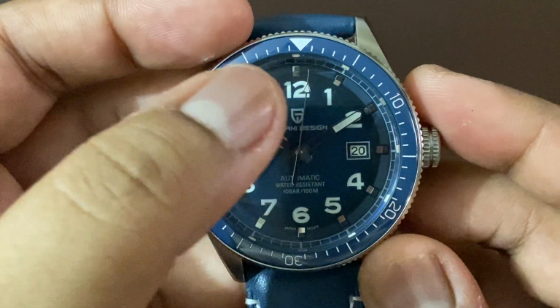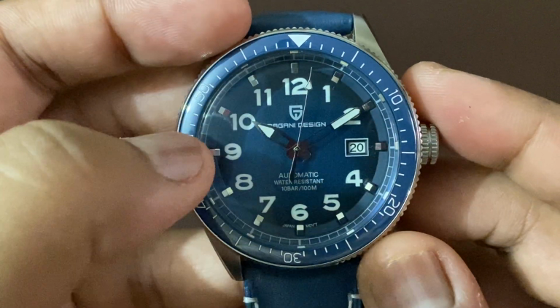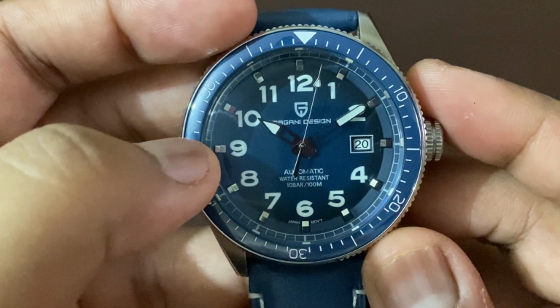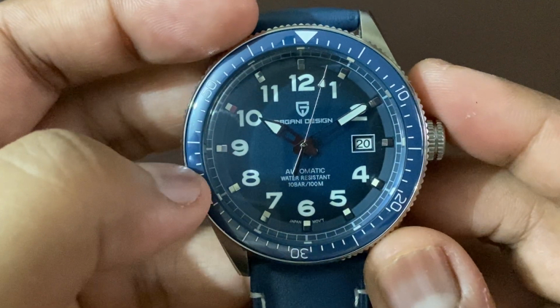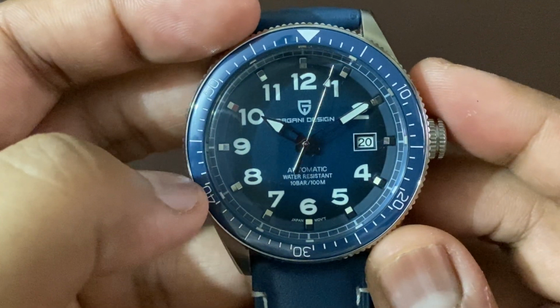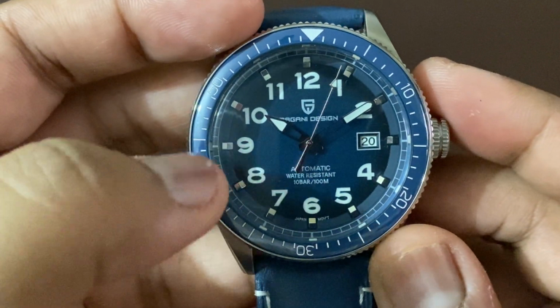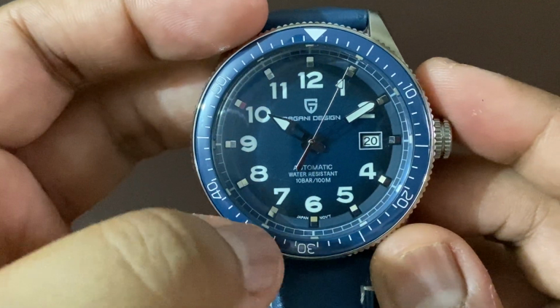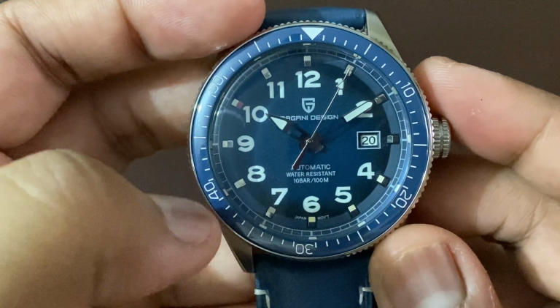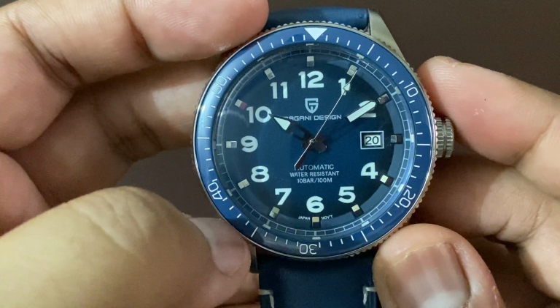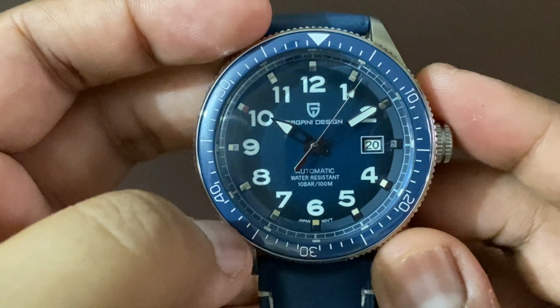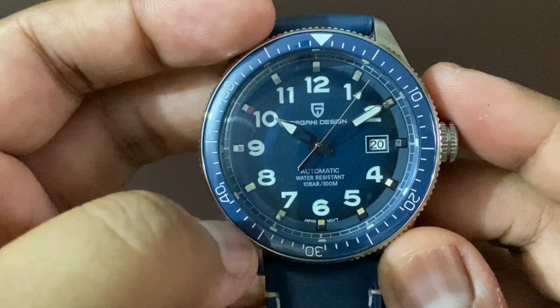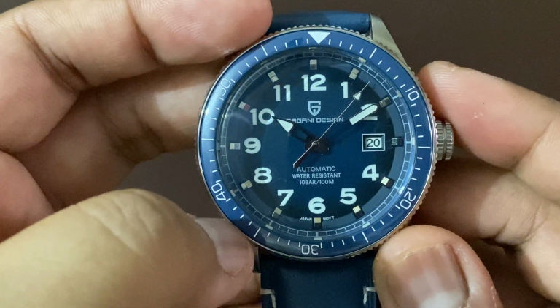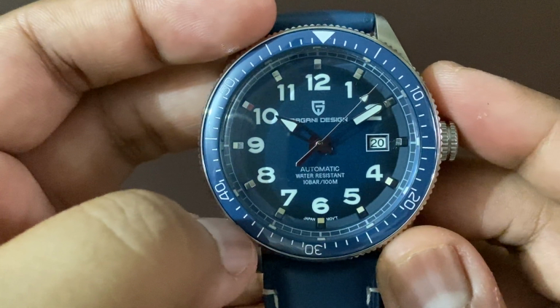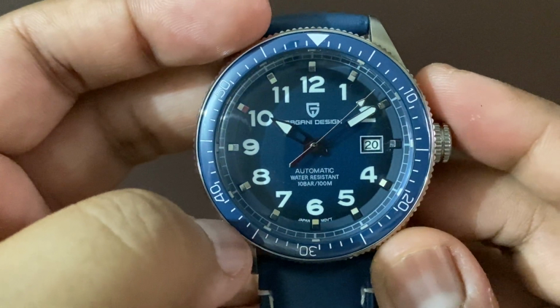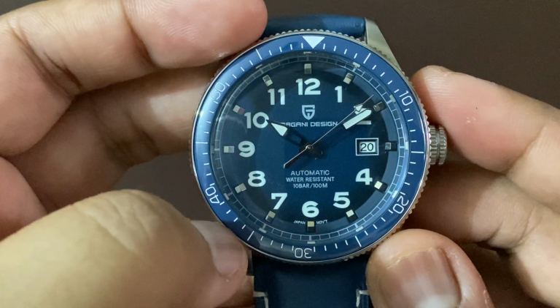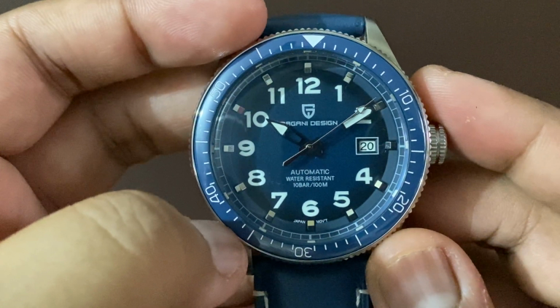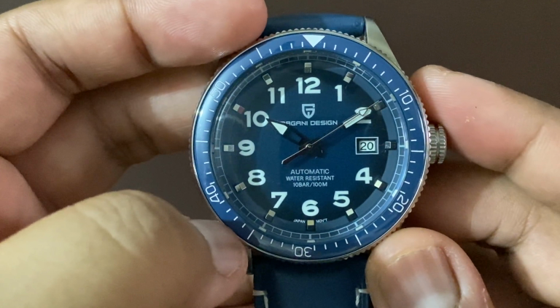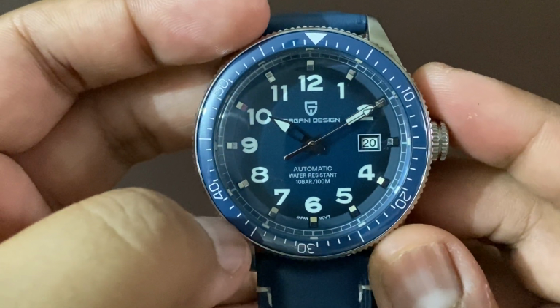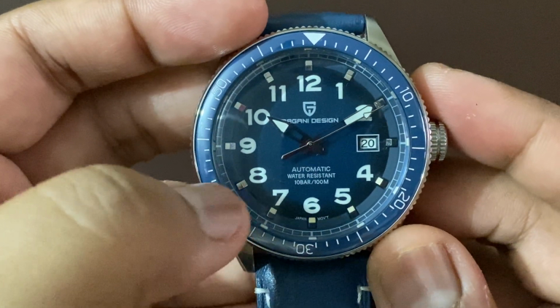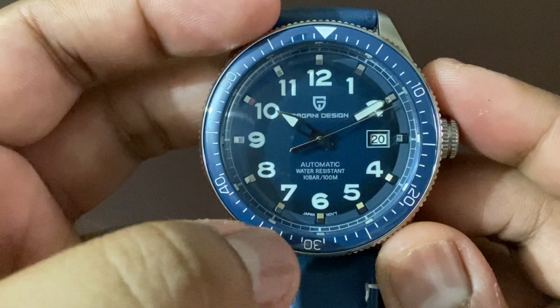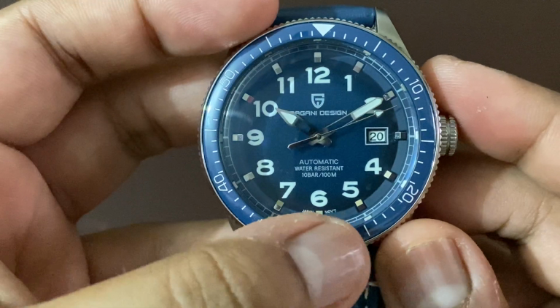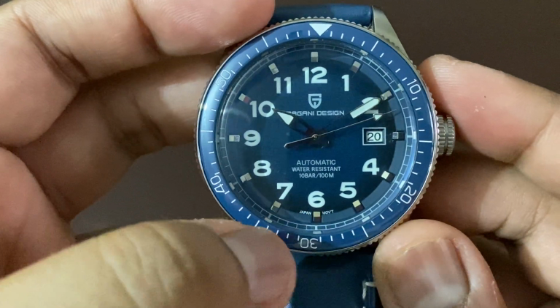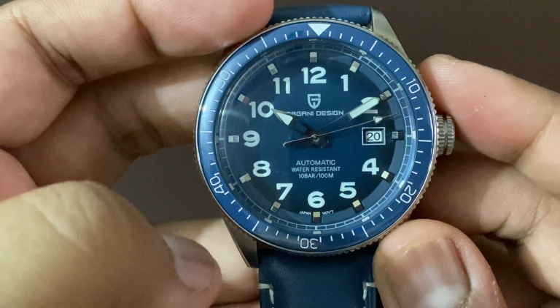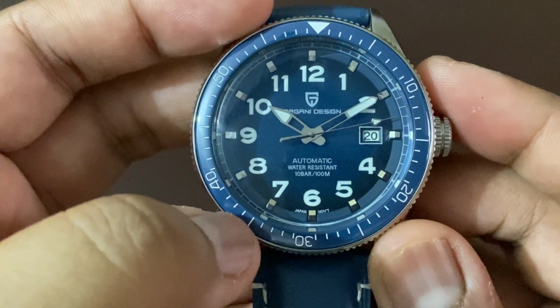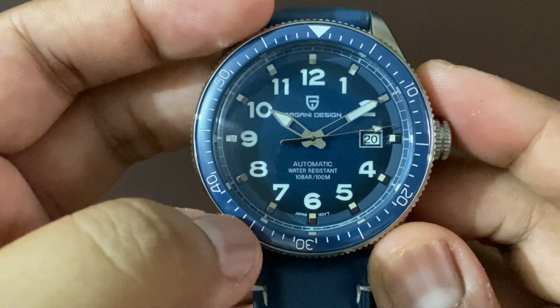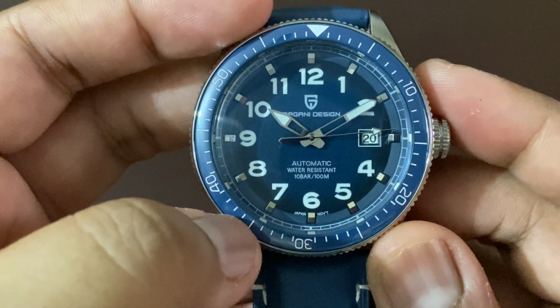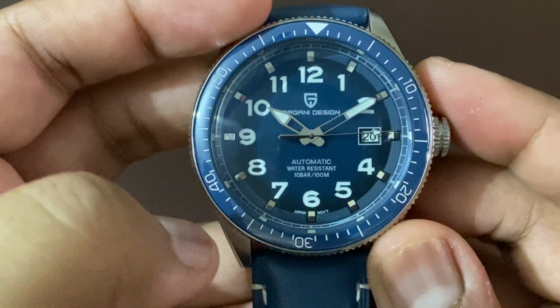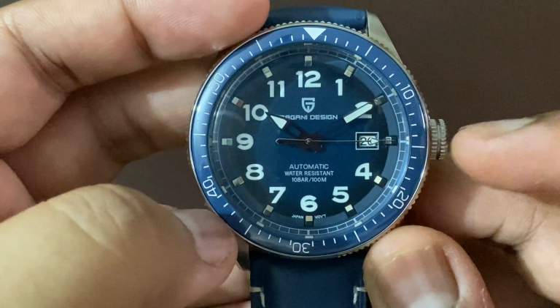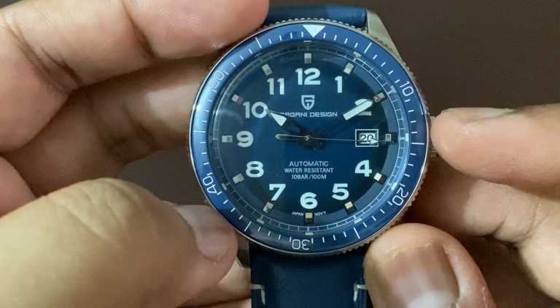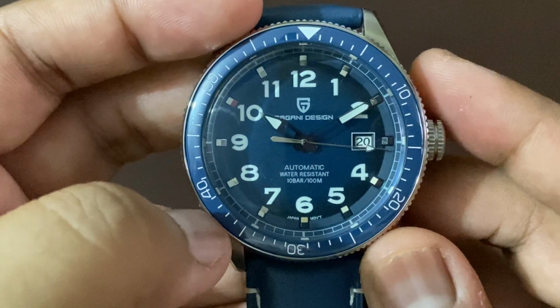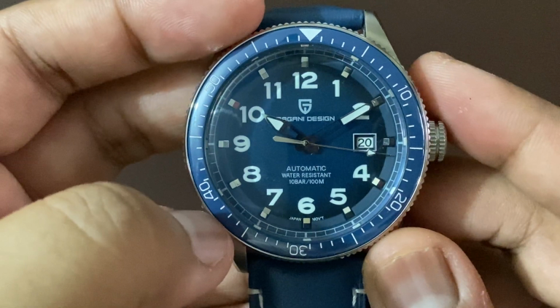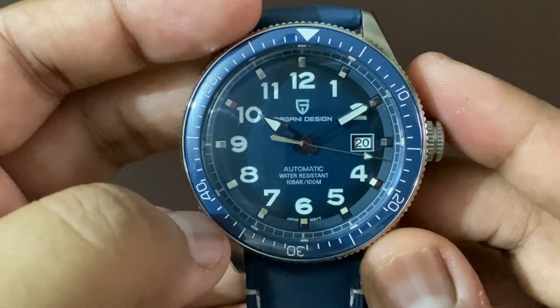Below the 12 o'clock you have the Pagani Design logo, and just above 6 o'clock we have 'Automatic, Water Resistance, 10 Bar, 100 Meters.' On each side of the 6 o'clock you have the Japan movement mentioned, and at 3 o'clock we have the date window.